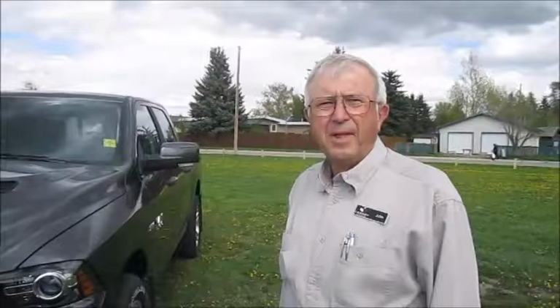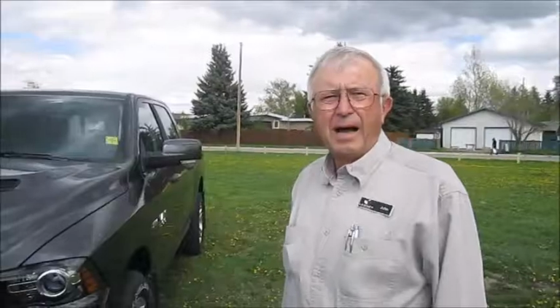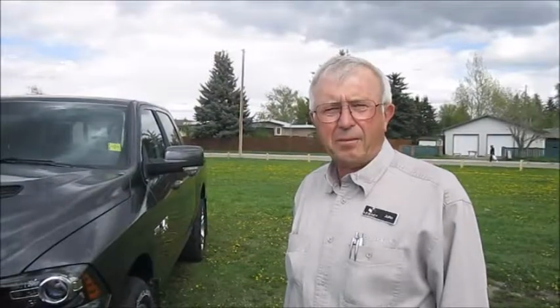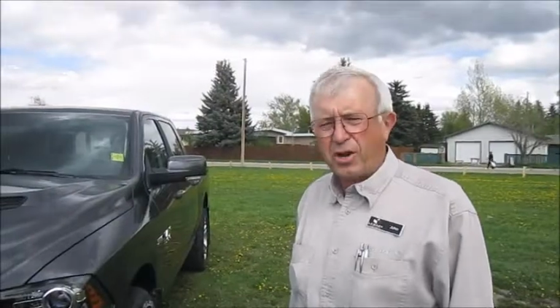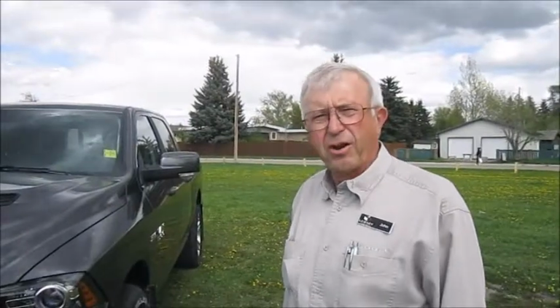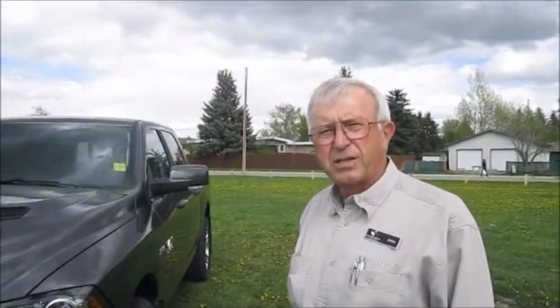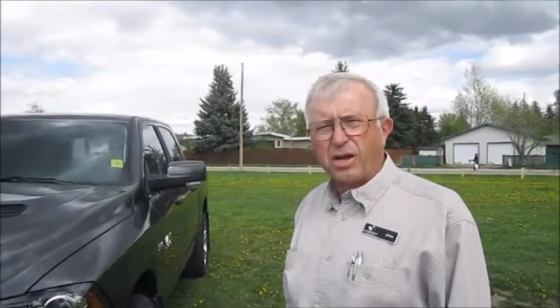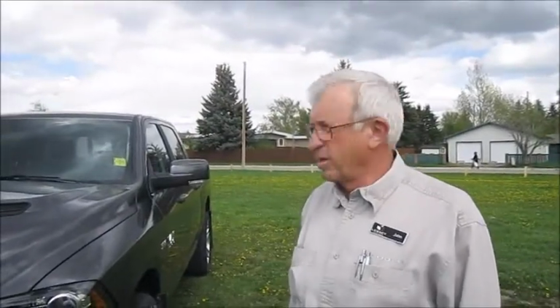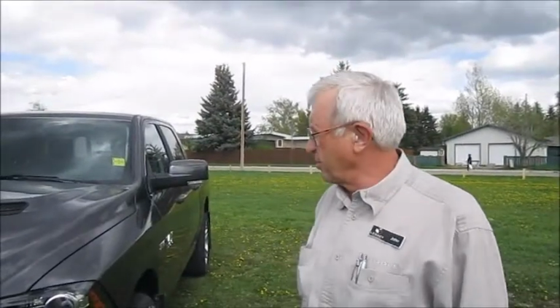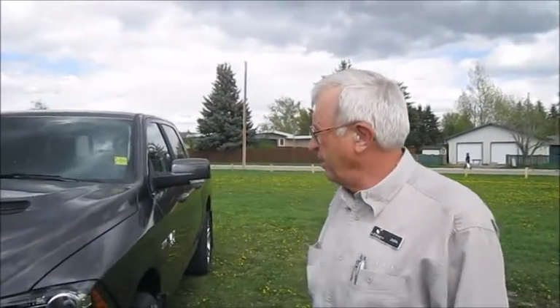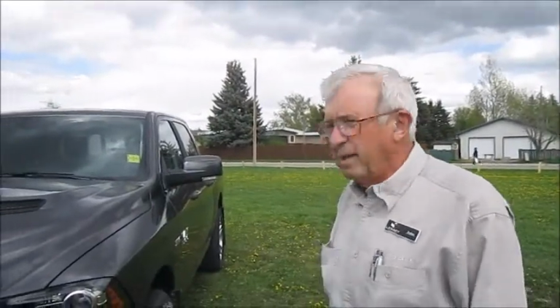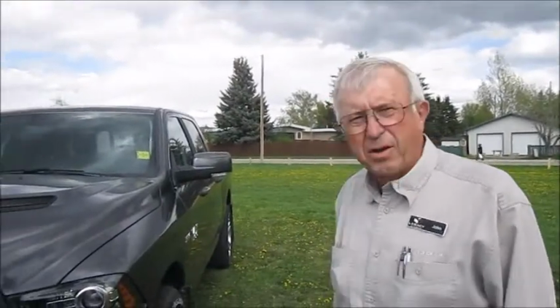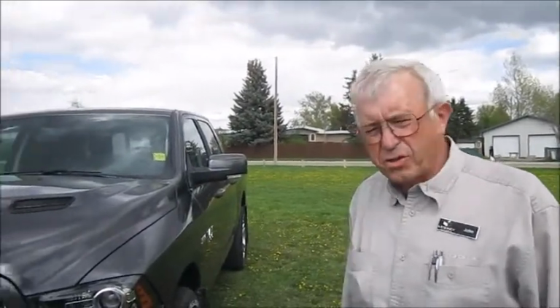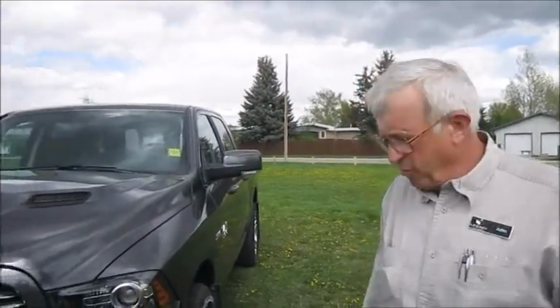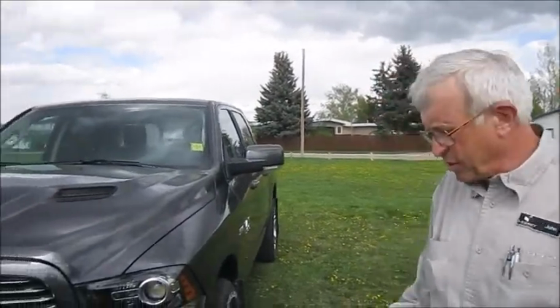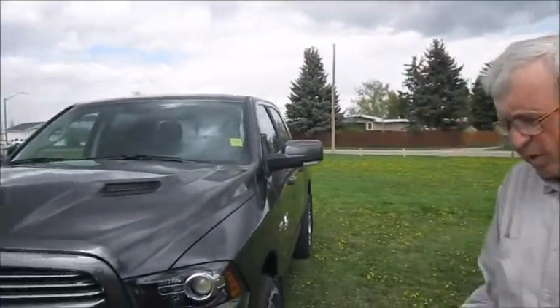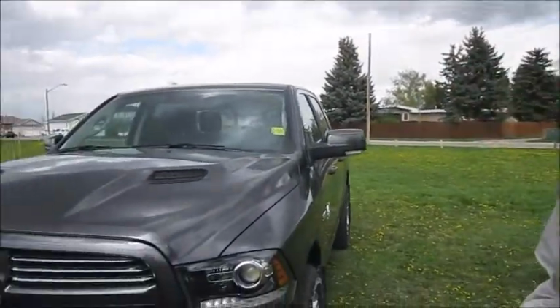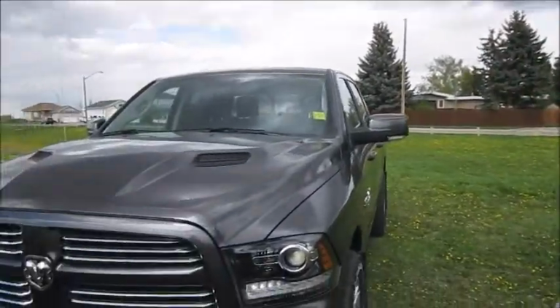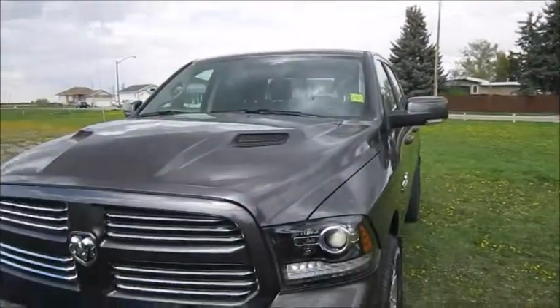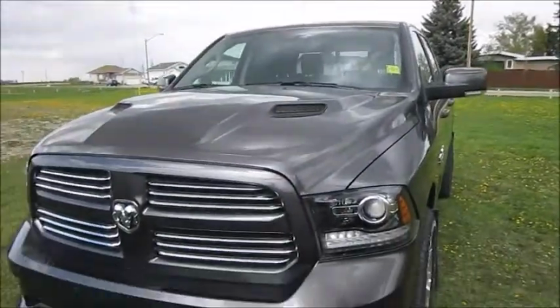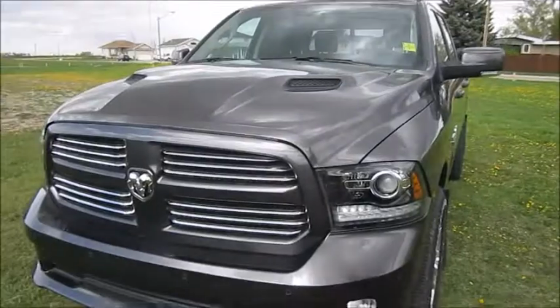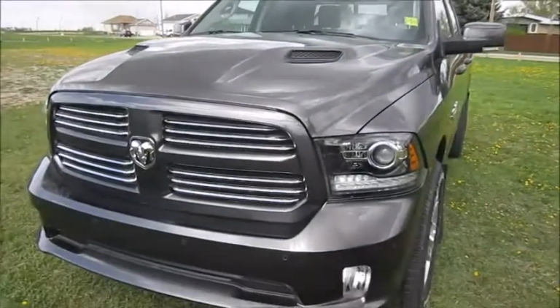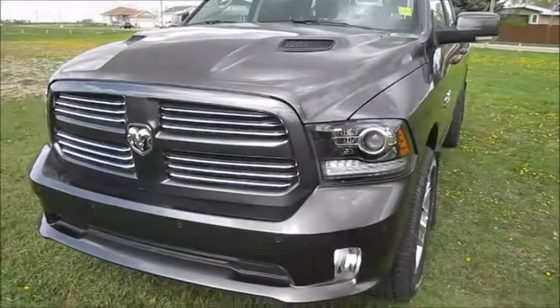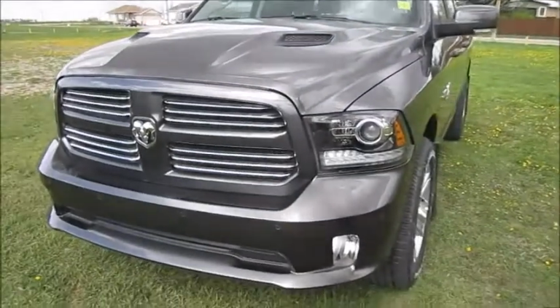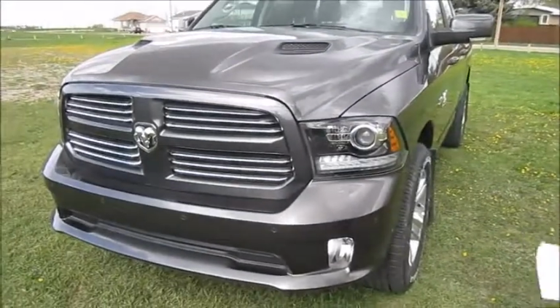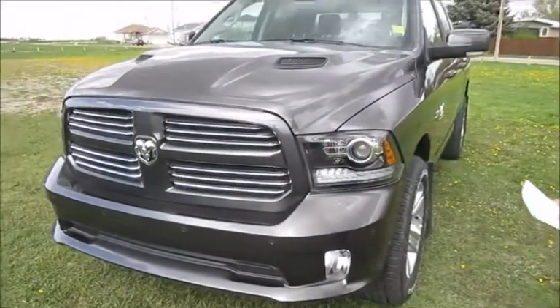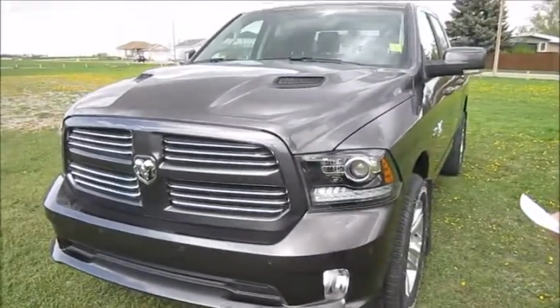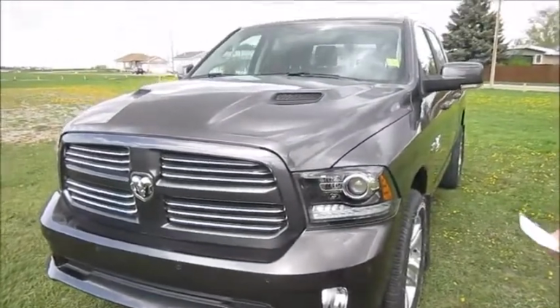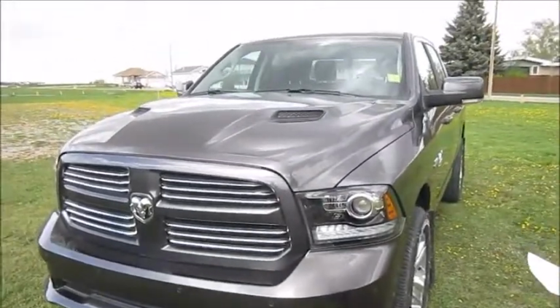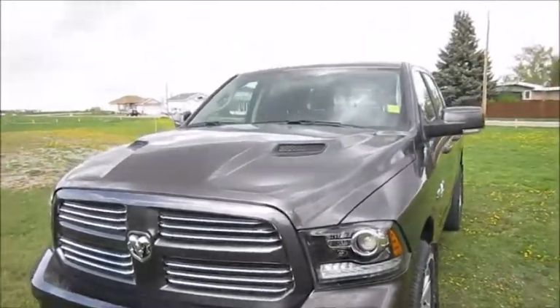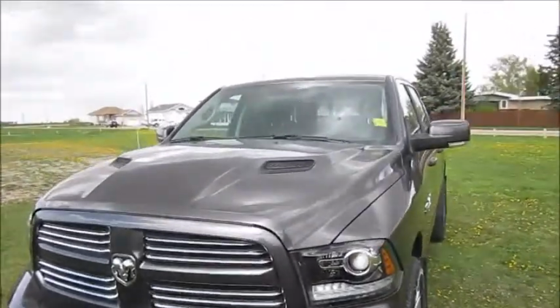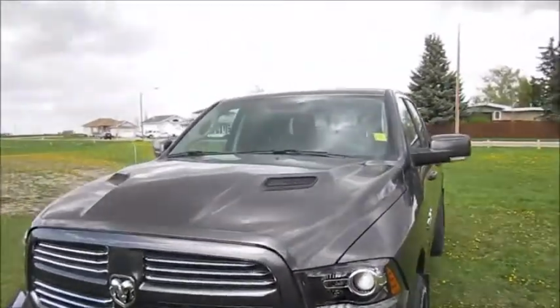Hi, I'm John here at Legacy Dodge in Claresholm. I'm here to show you this 2017 Ram 1500 Sport Crew 4x4.